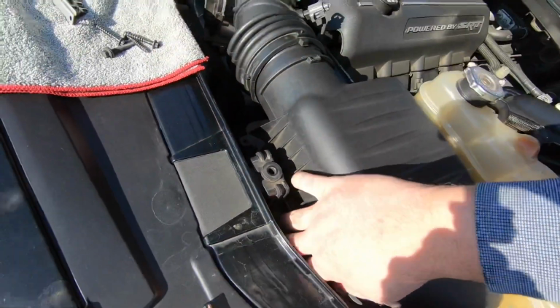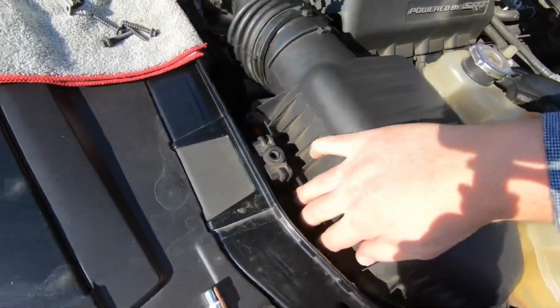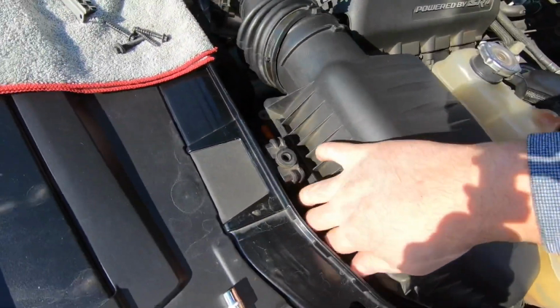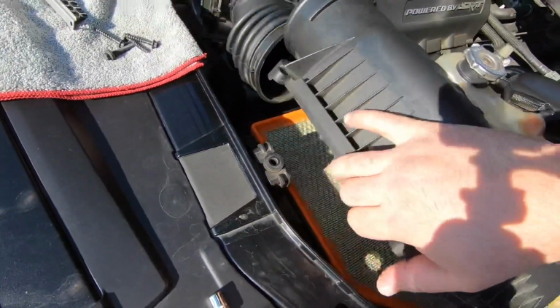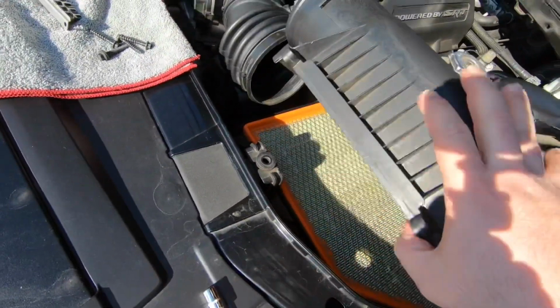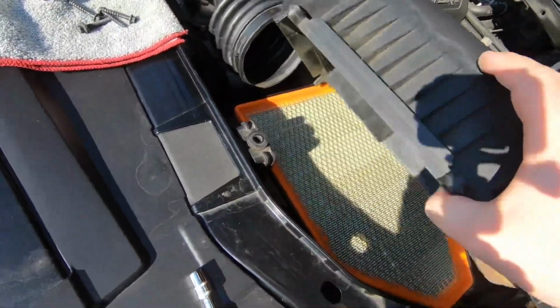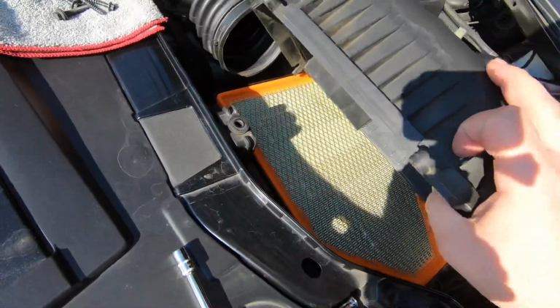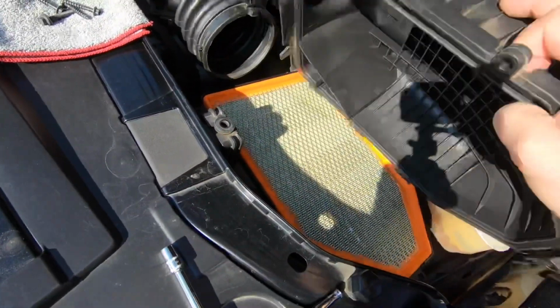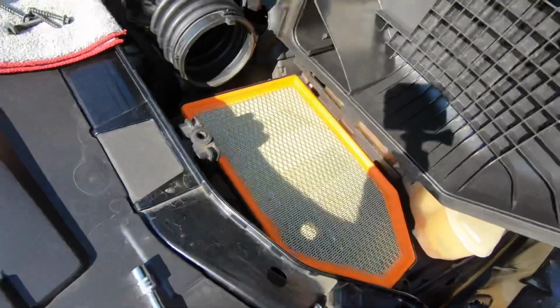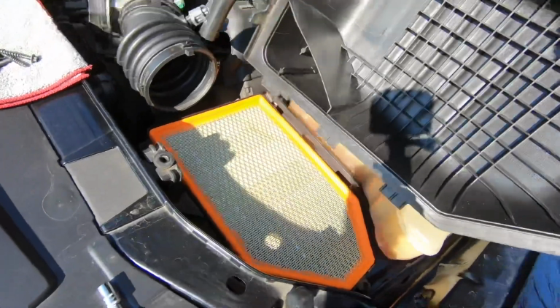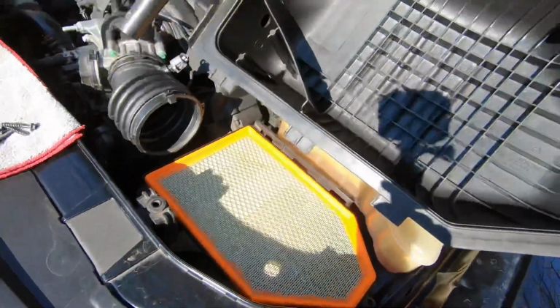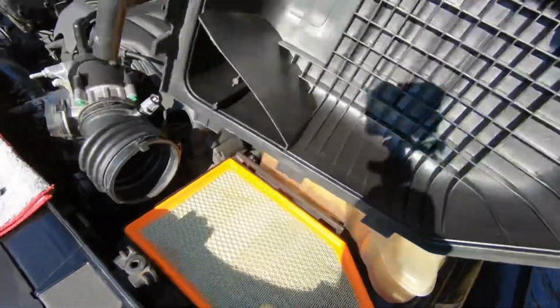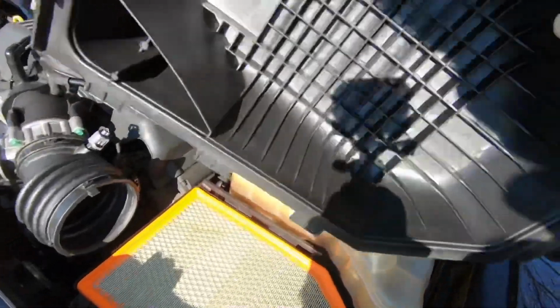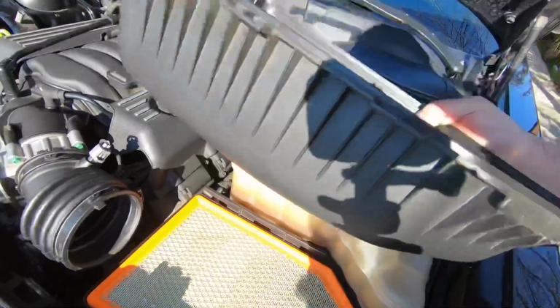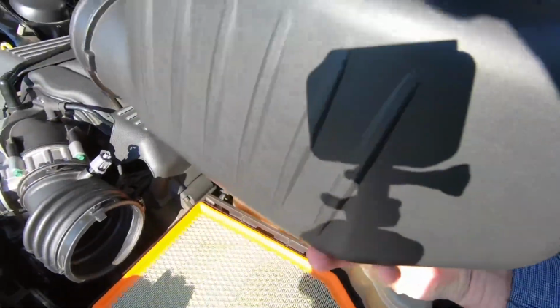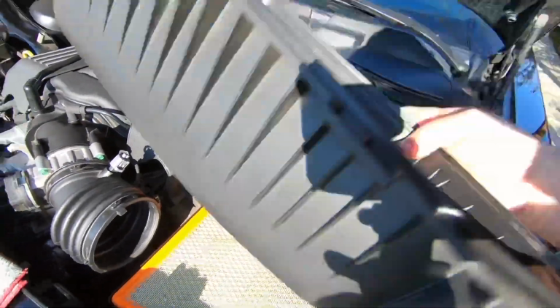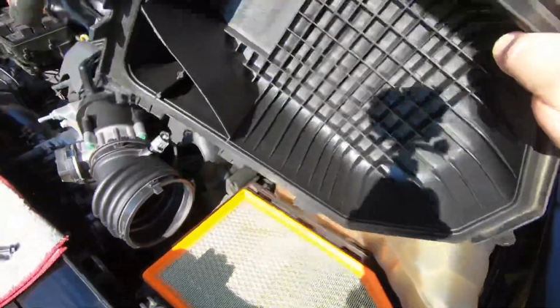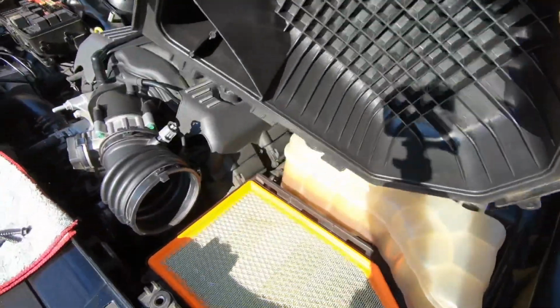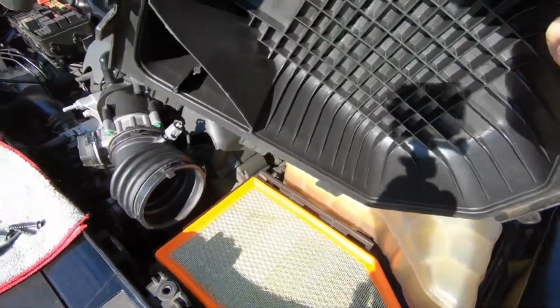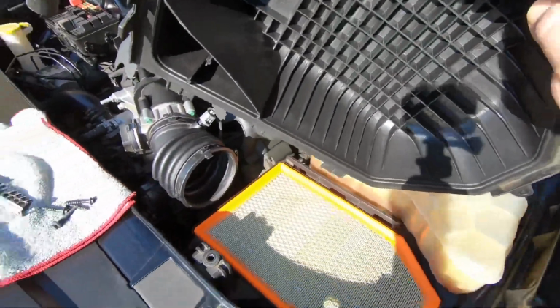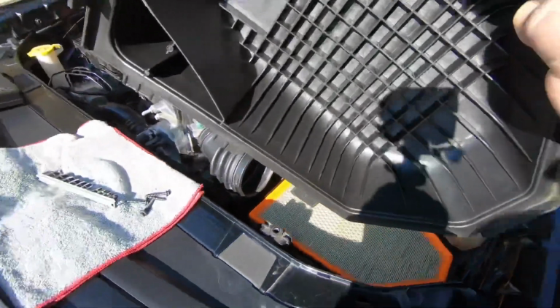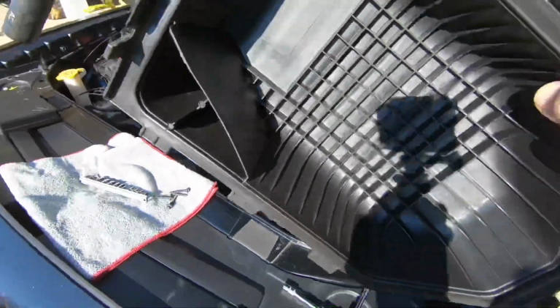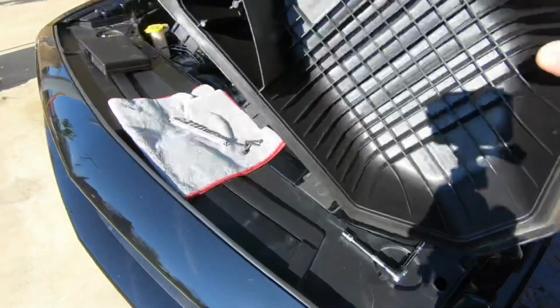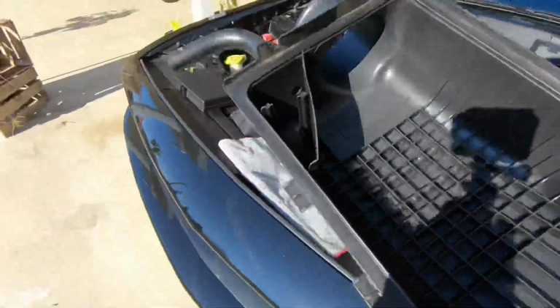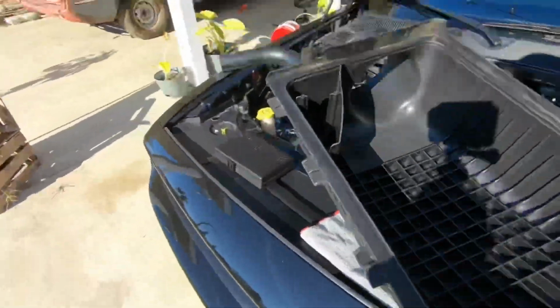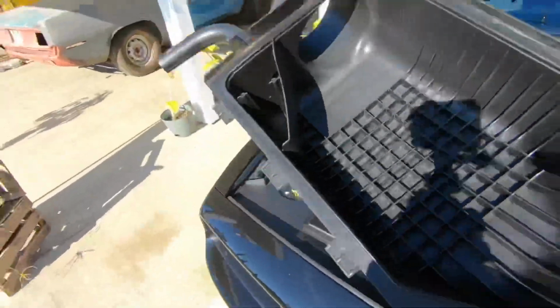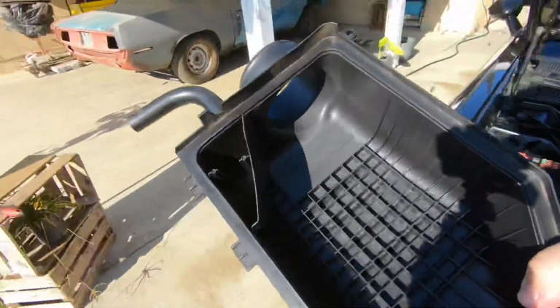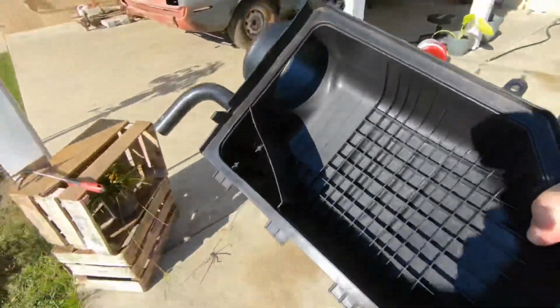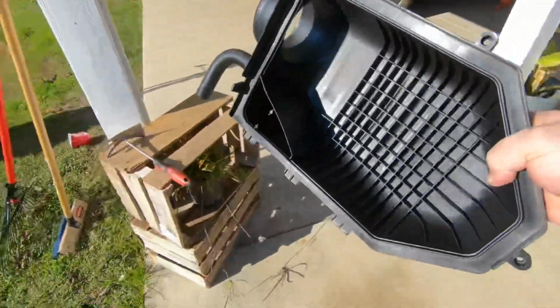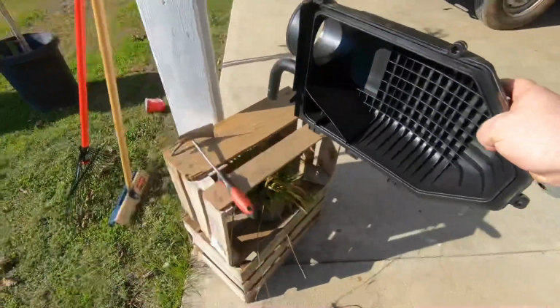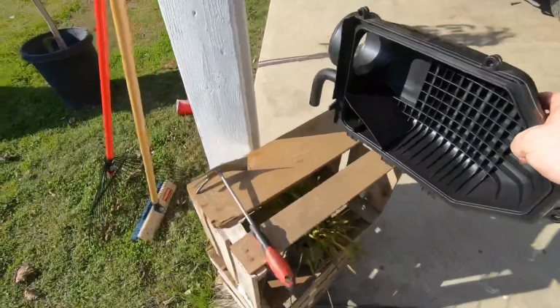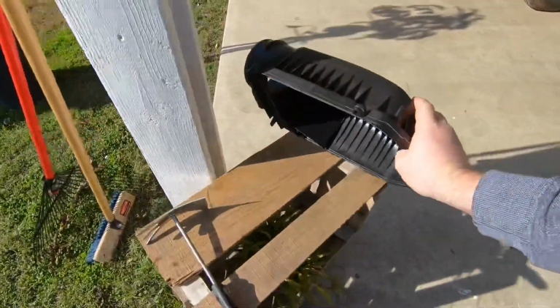Okay, now there shouldn't be anything blocking it. Here we go — this is the top of the airbox, really clean. I try to keep everything clean. Let's put this somewhere safe so nothing happens to it — doesn't fall or get scratched.